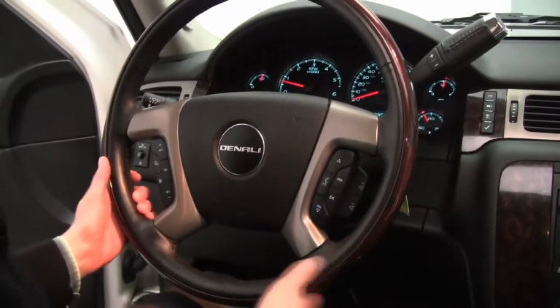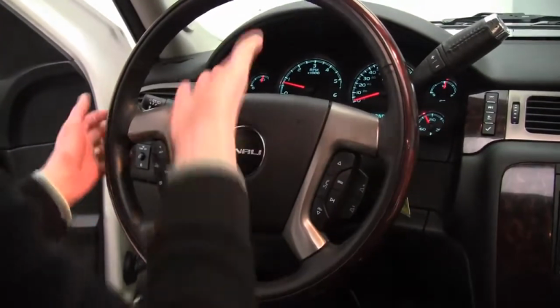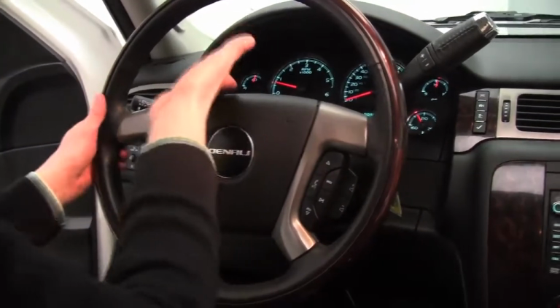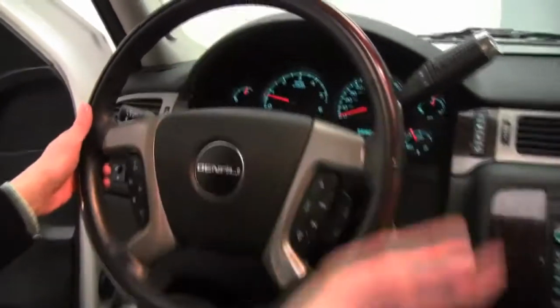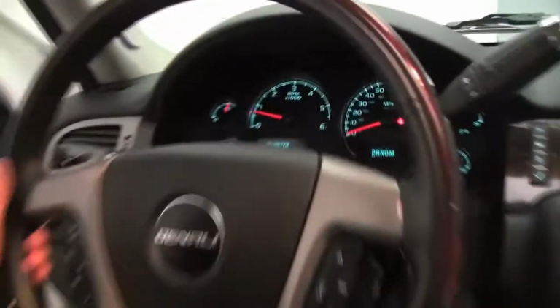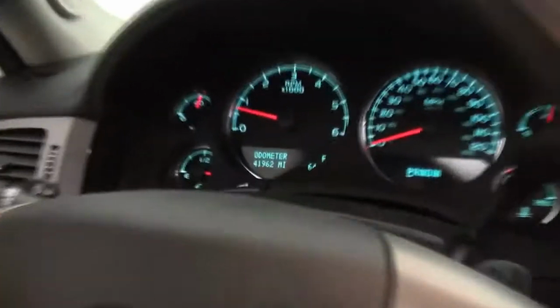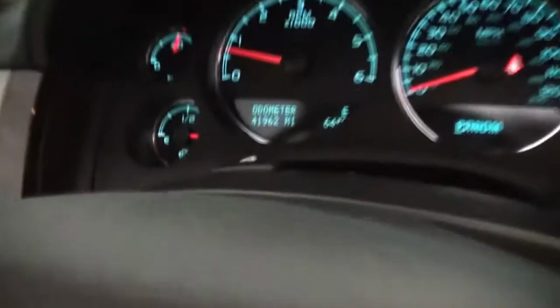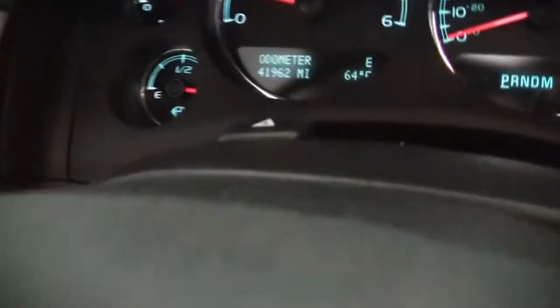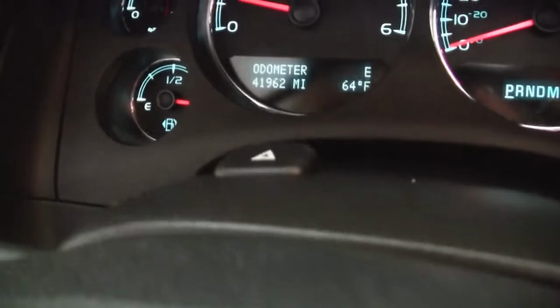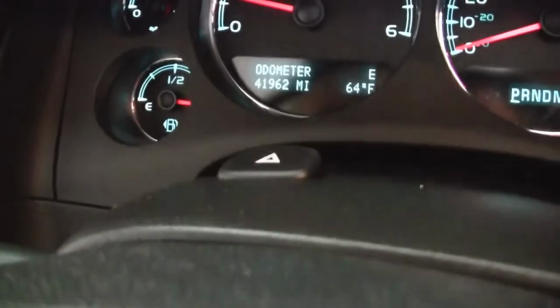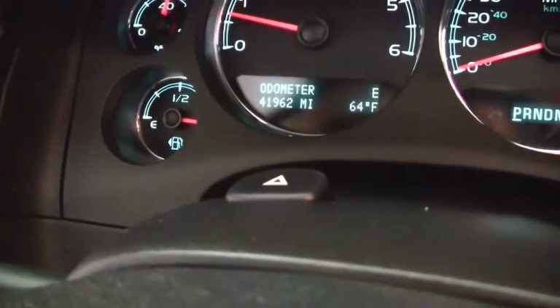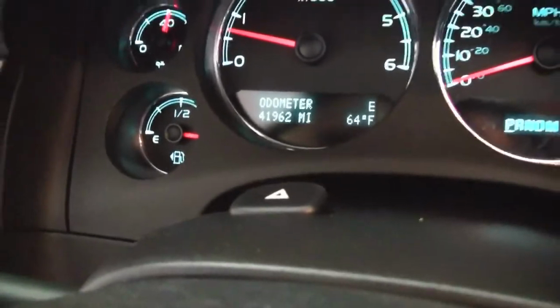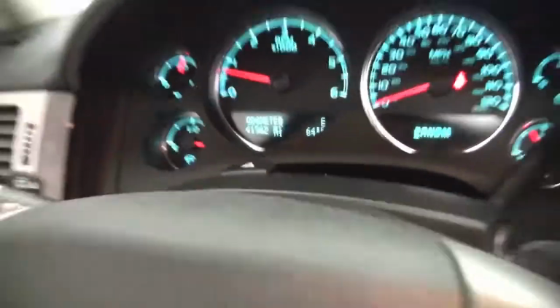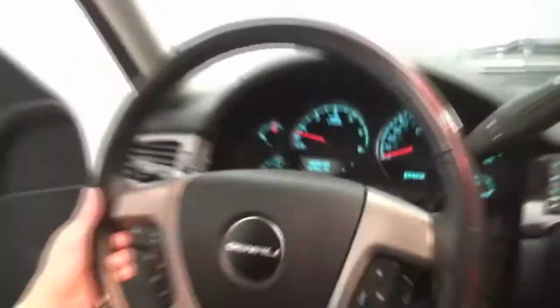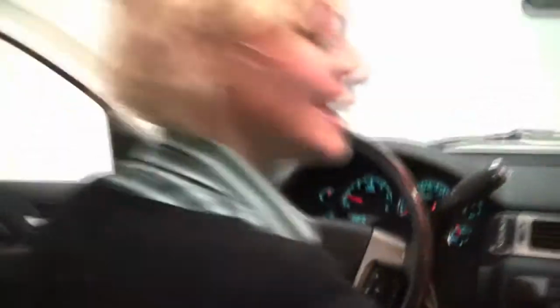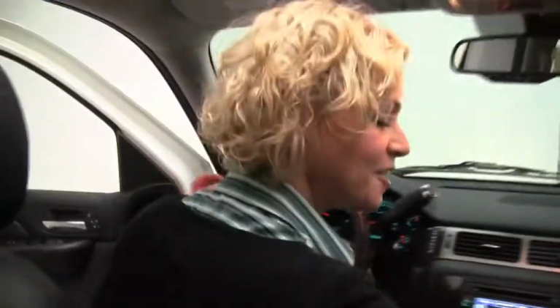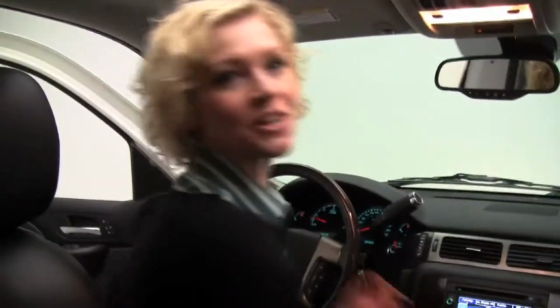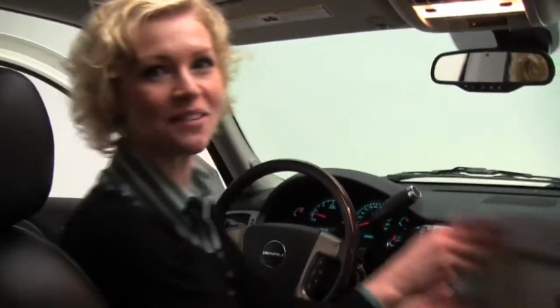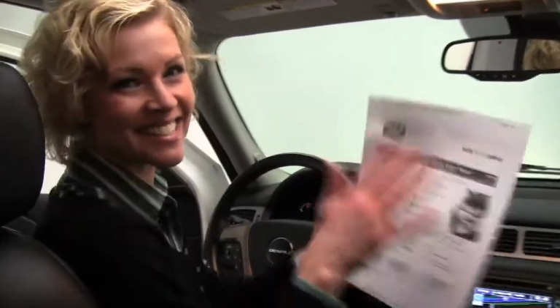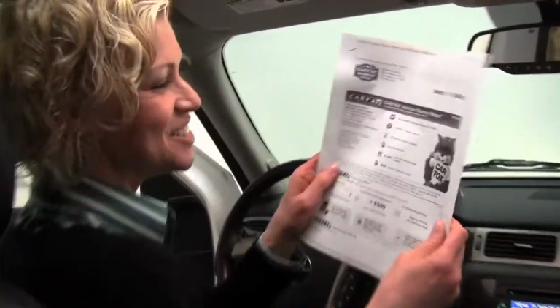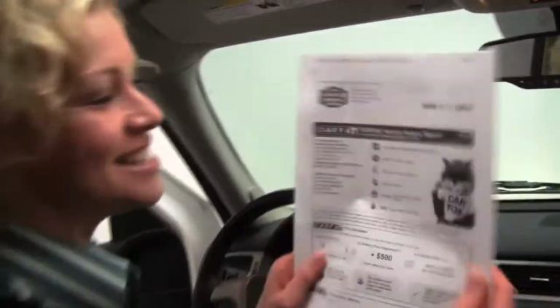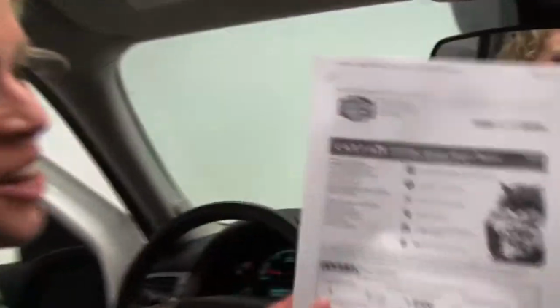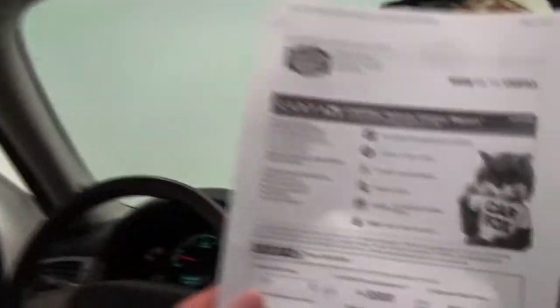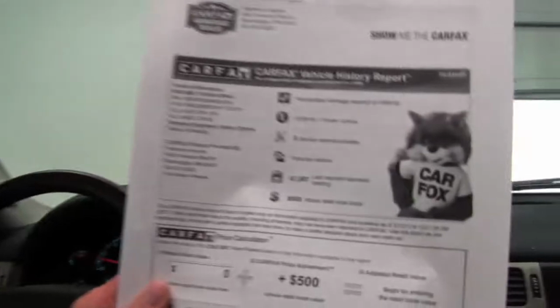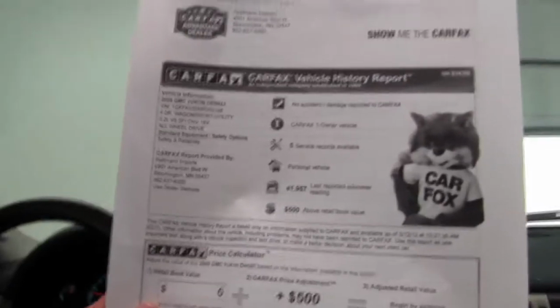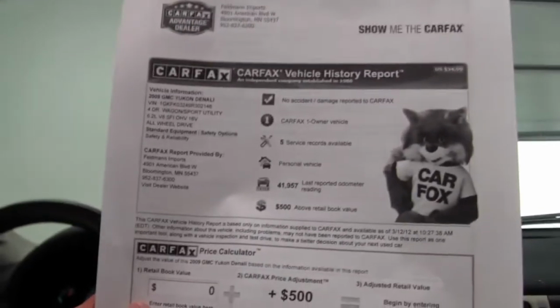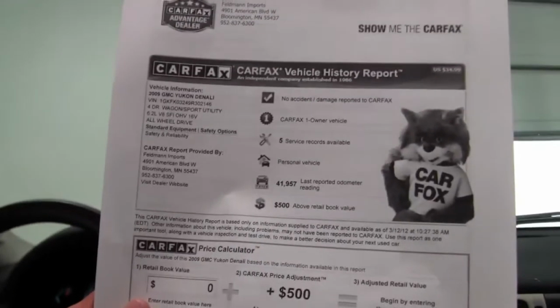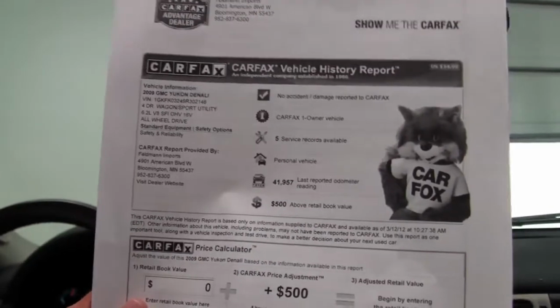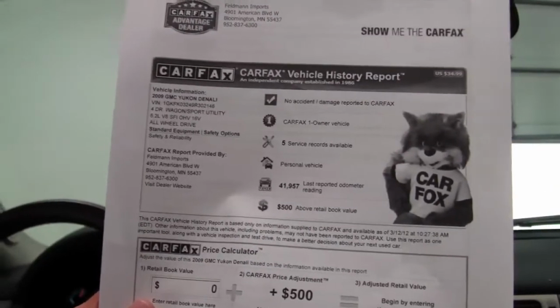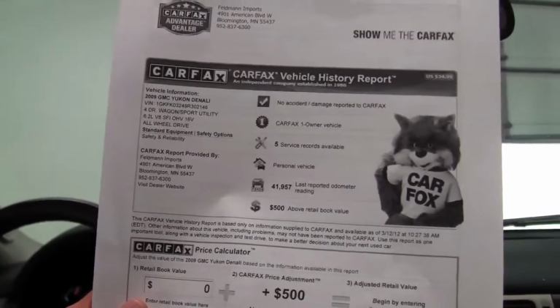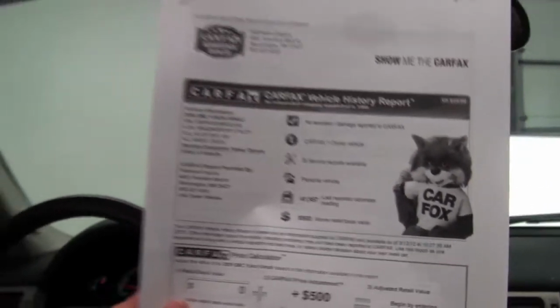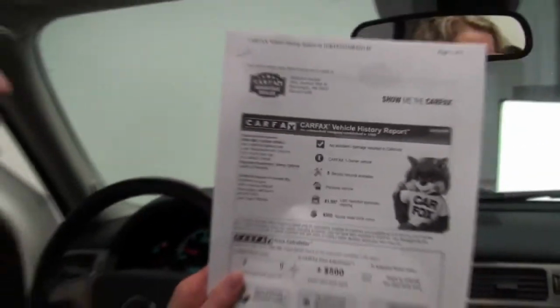As you can see, the vehicle has 41,962 miles on it. Here is the Carfax — no accidents or damage, one owner vehicle. Service records are available.